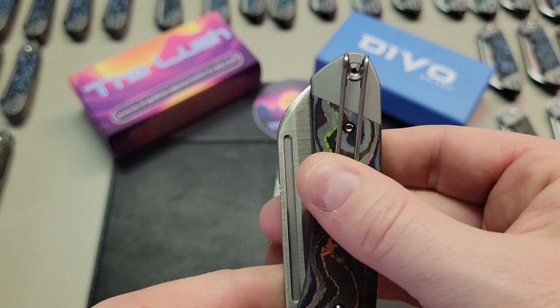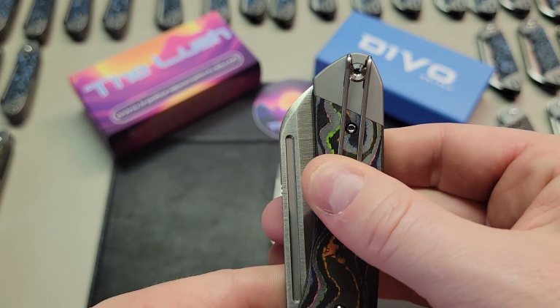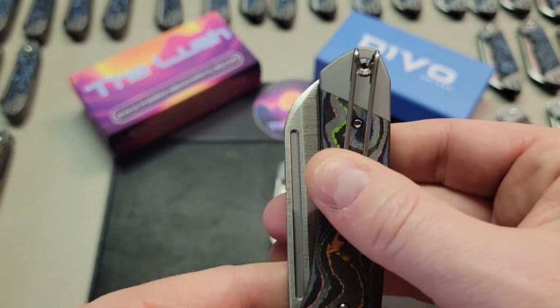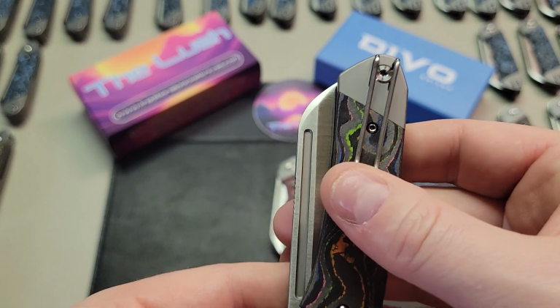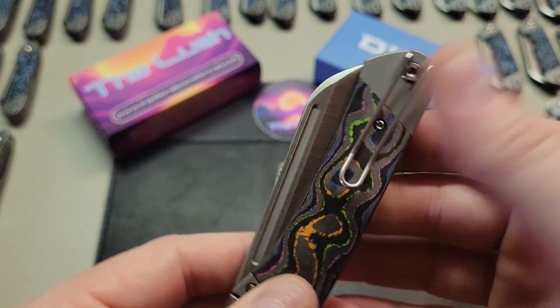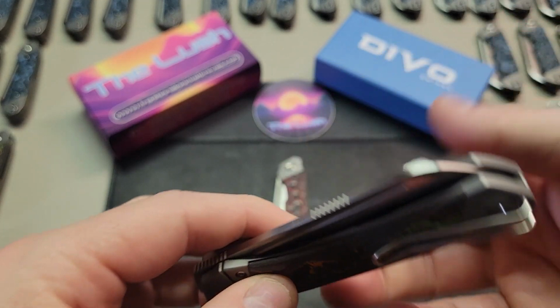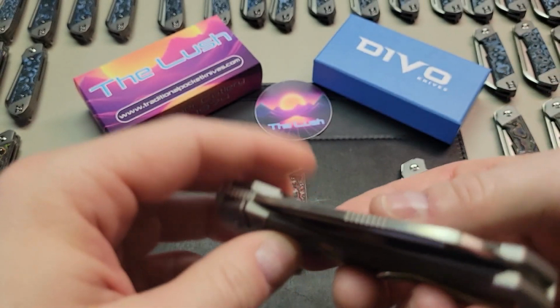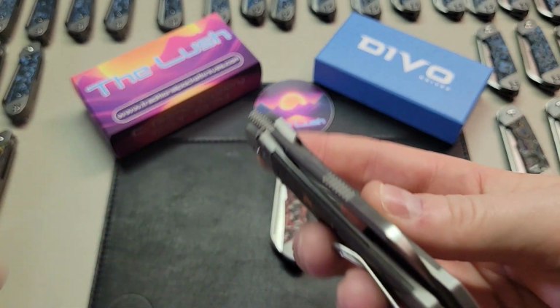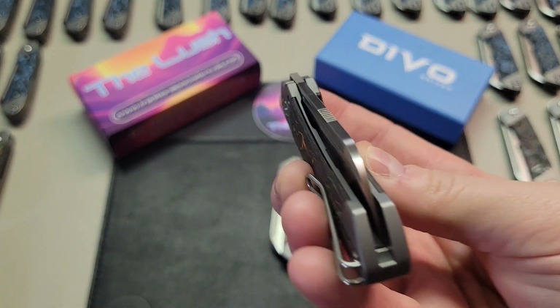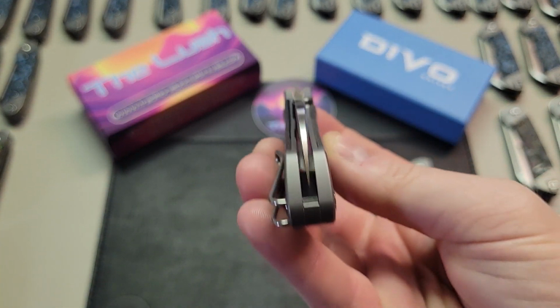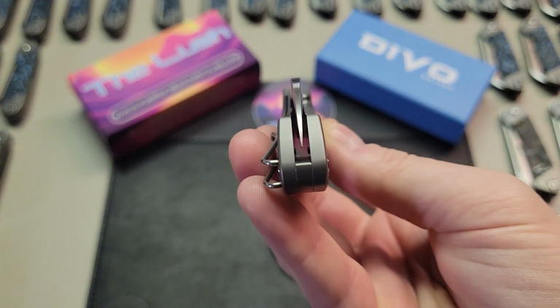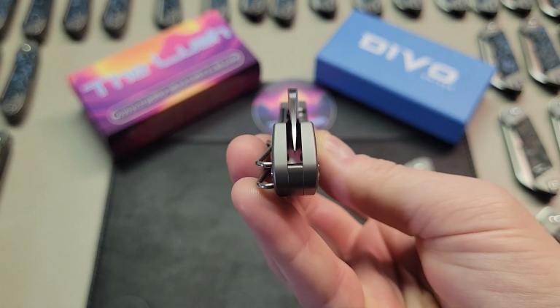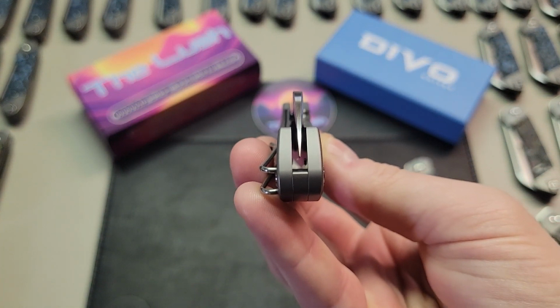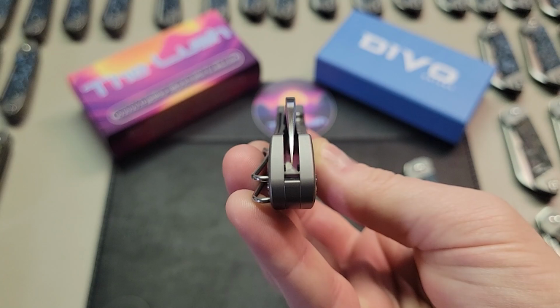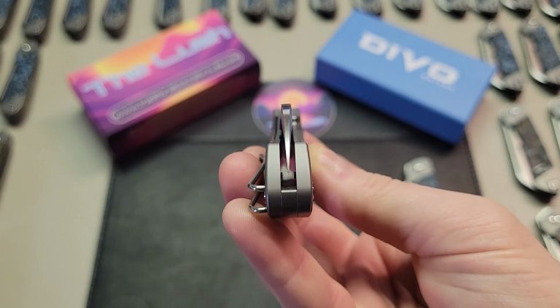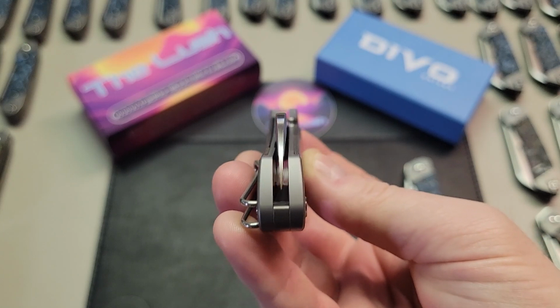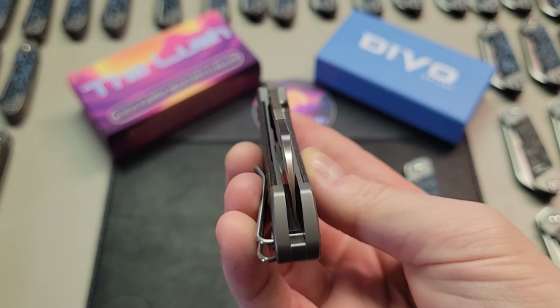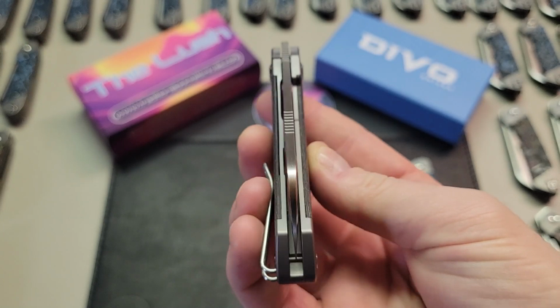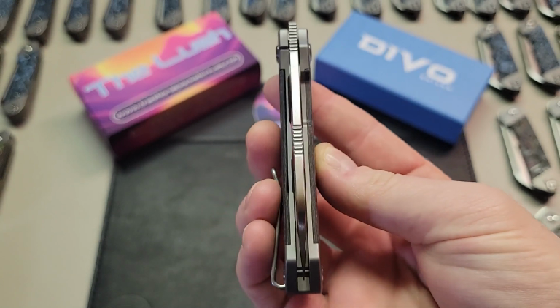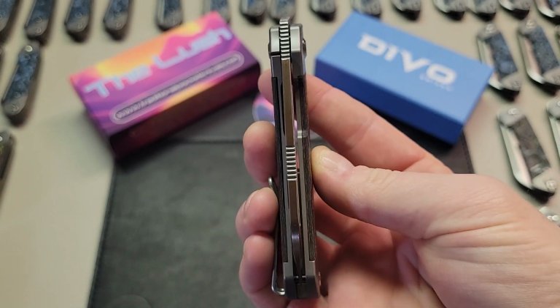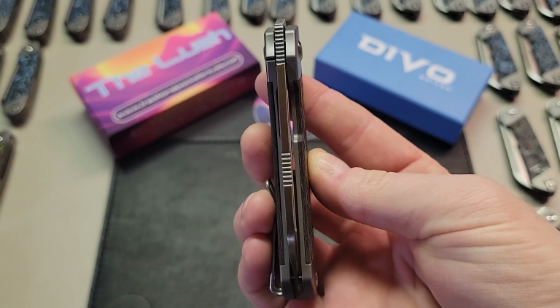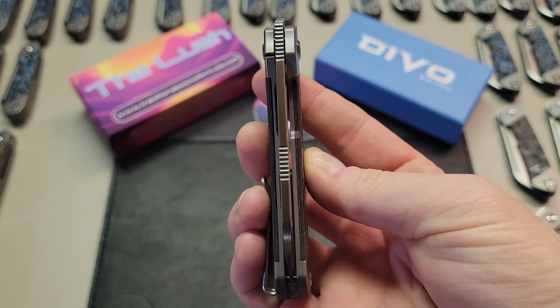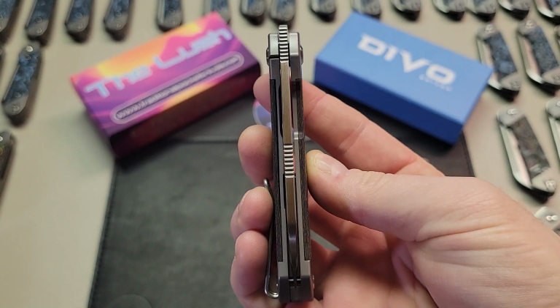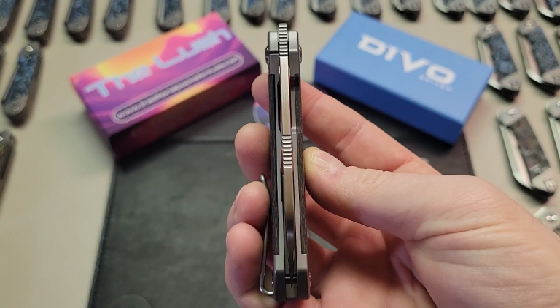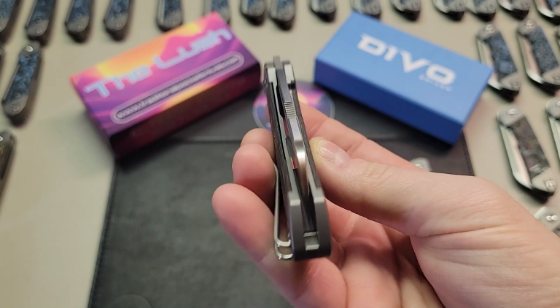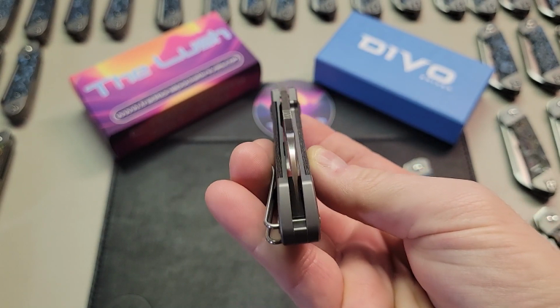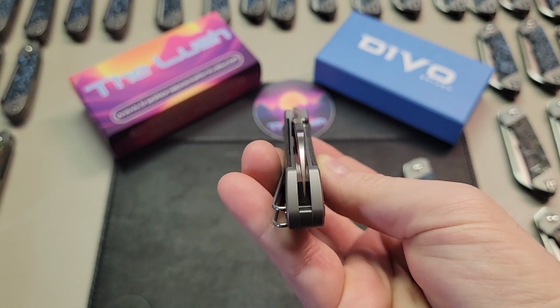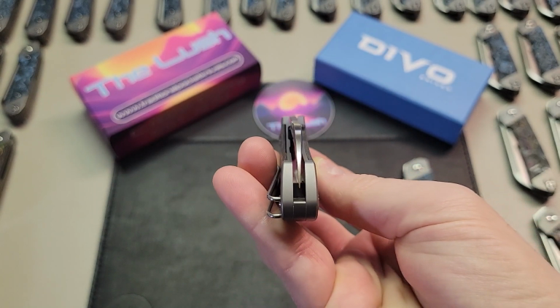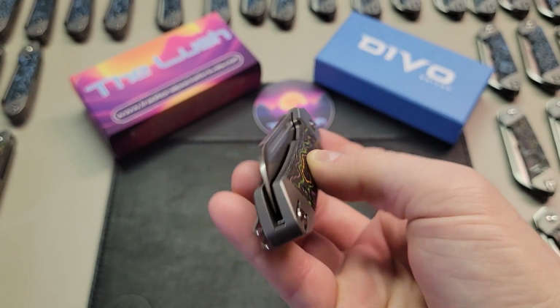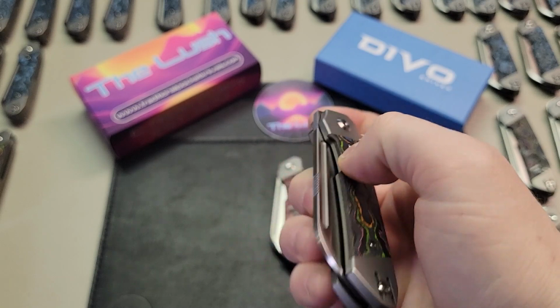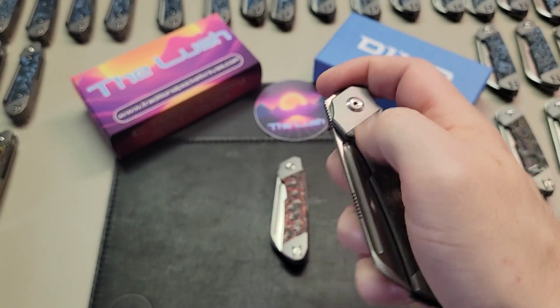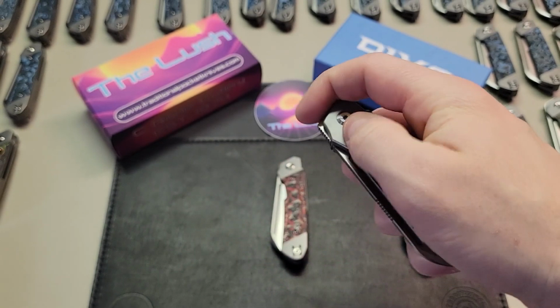Next, I check the clip, just giving it a little wiggle to make sure it's secured and not coming loose. From there, I hold the knife so that I can check the centering of the blade, making sure it's lined up right in the middle.